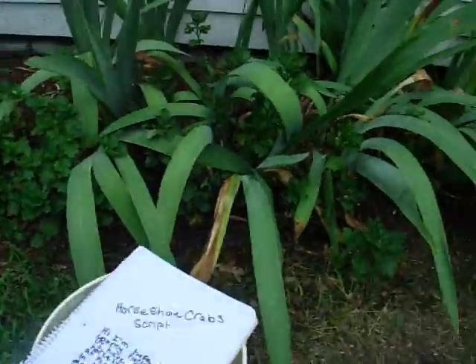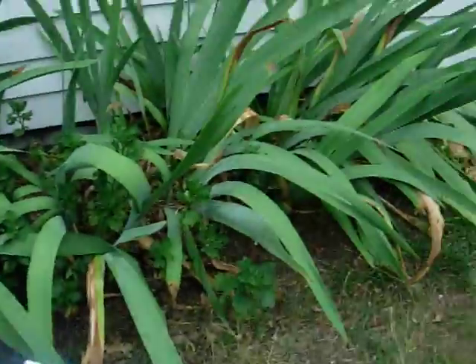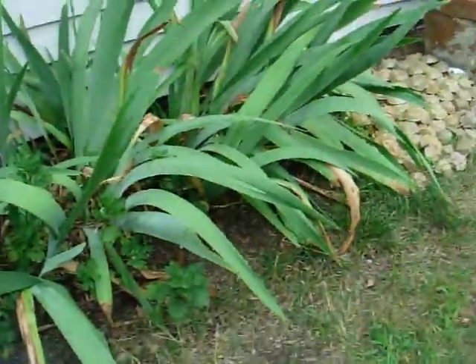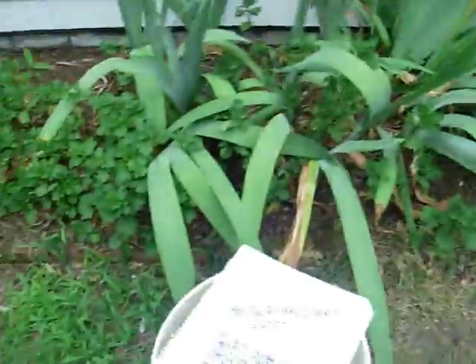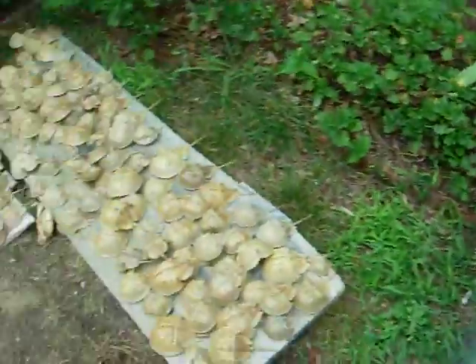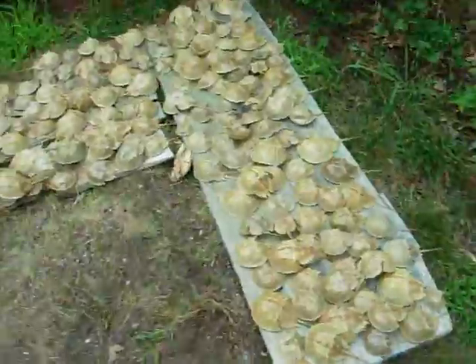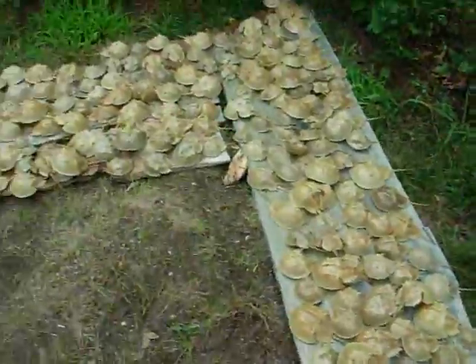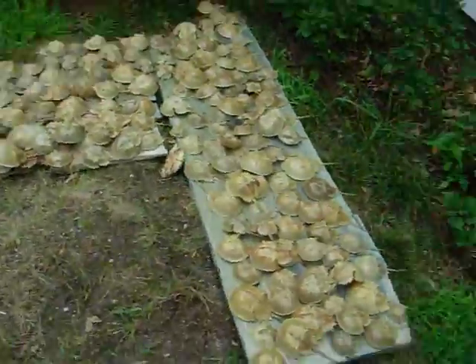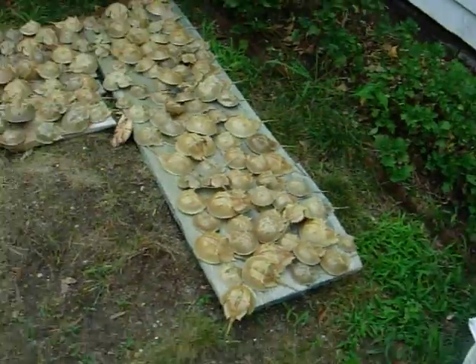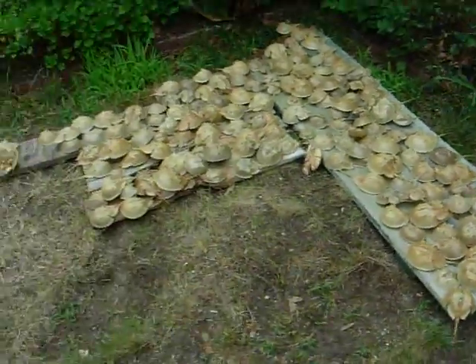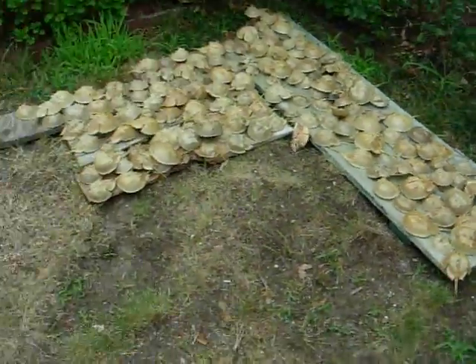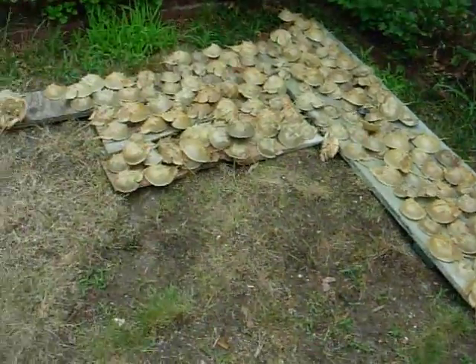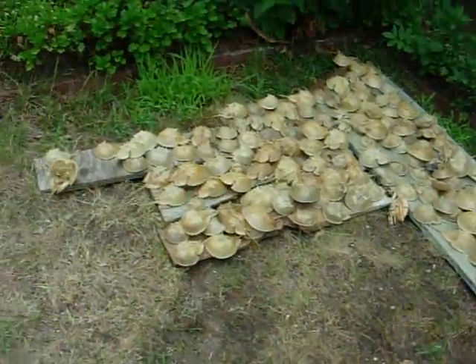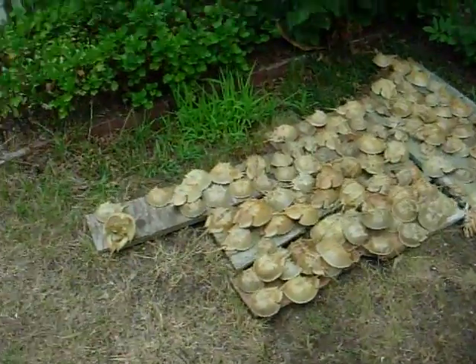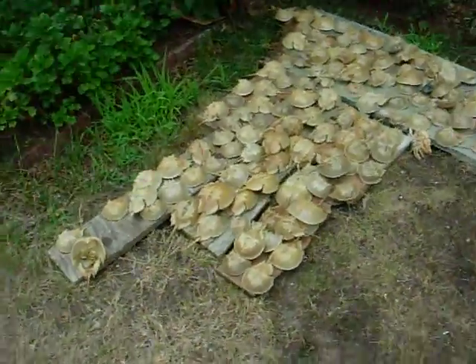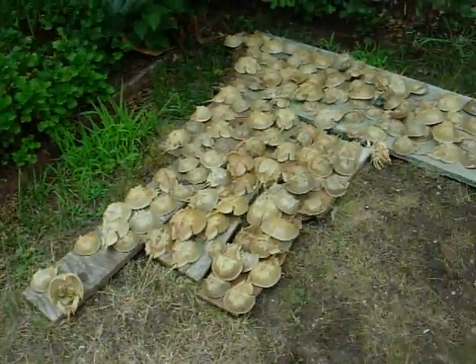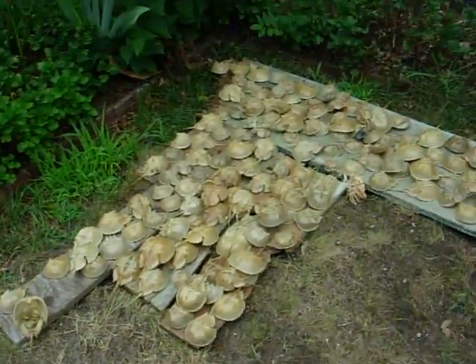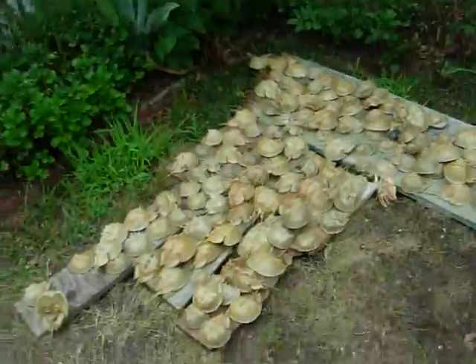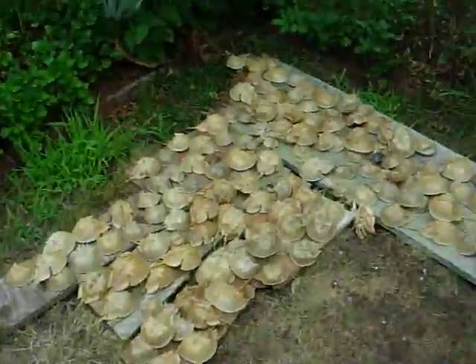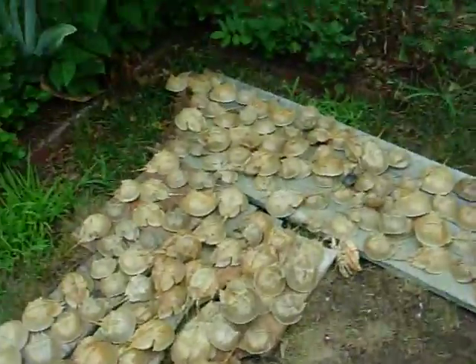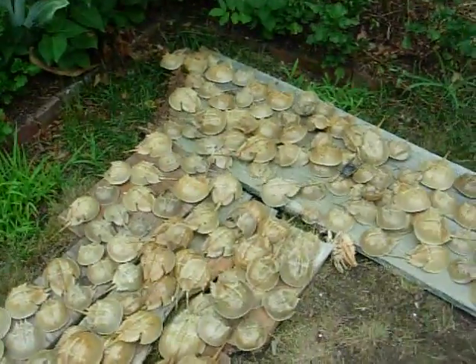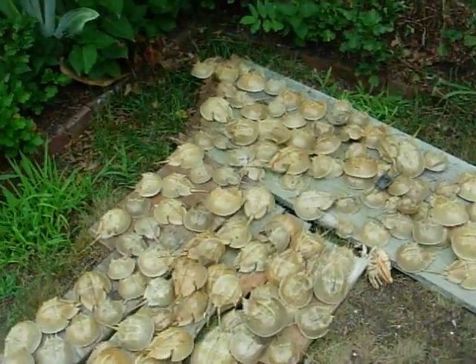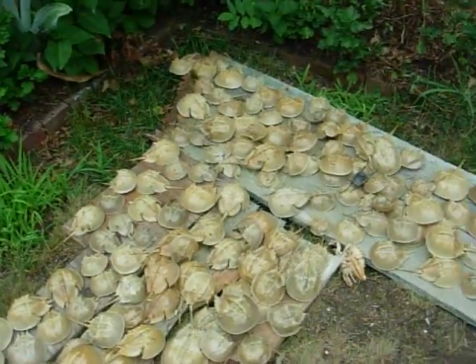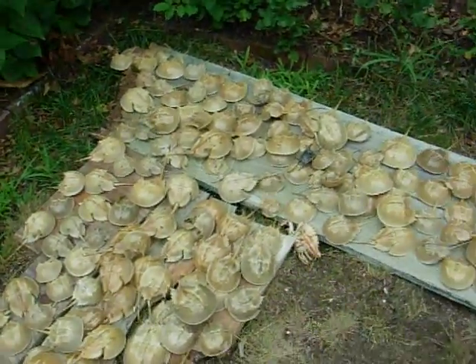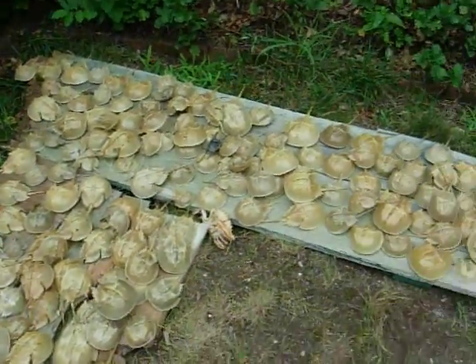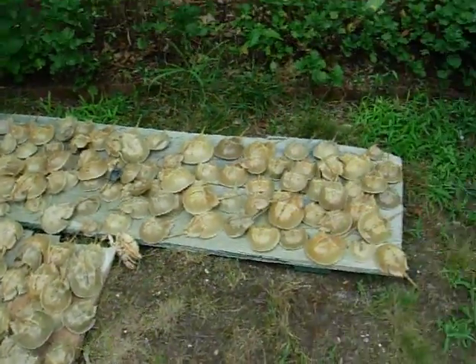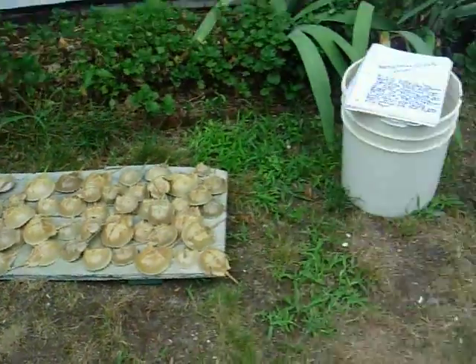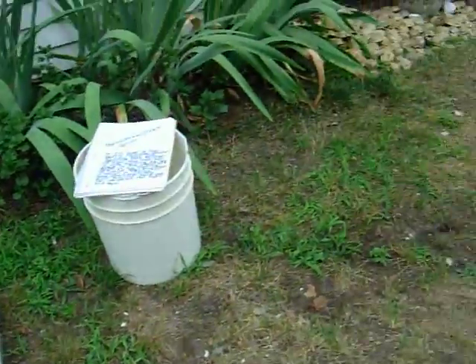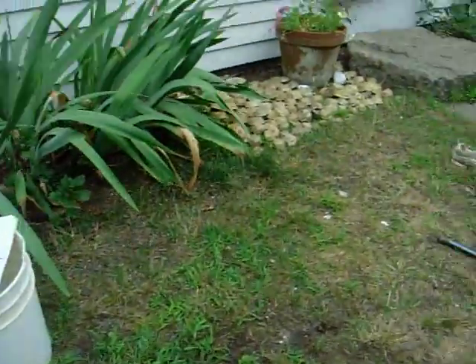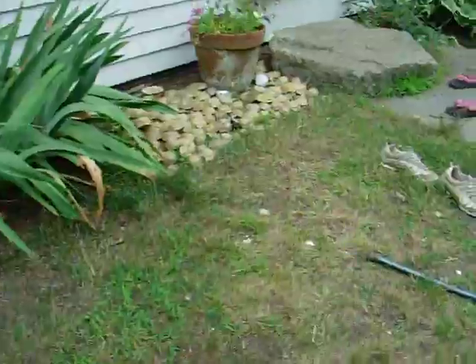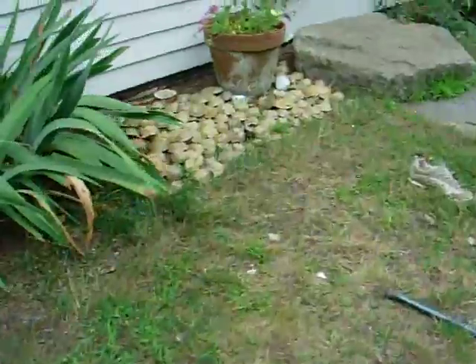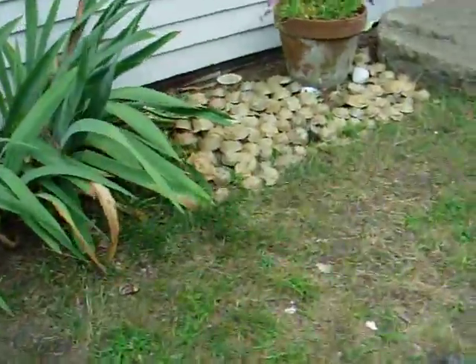Did you know that they shed 17 times in a lifetime? And at night they shed in the water, and in the morning they wash up on shore, and I go down to the marsh and collect them all.